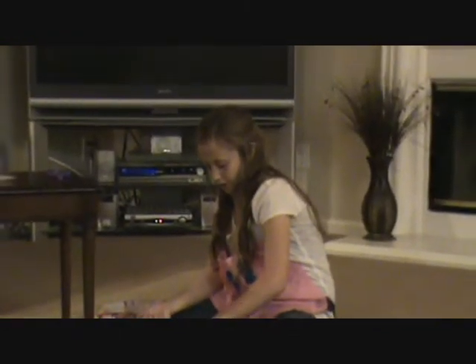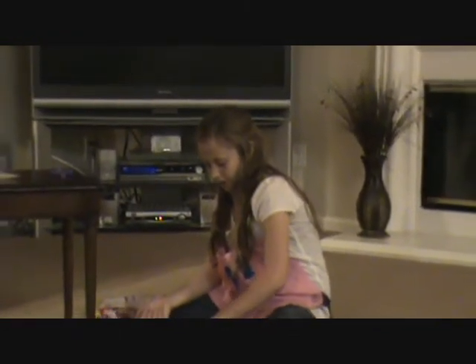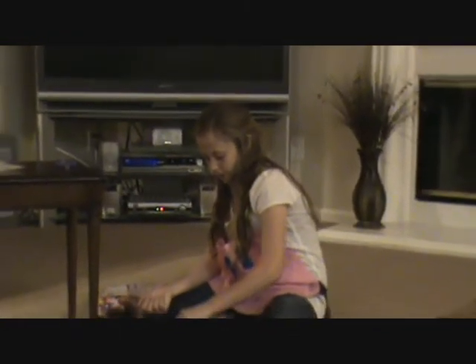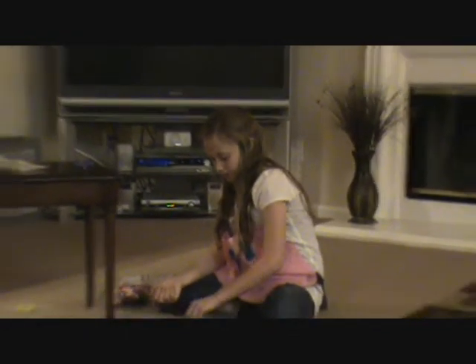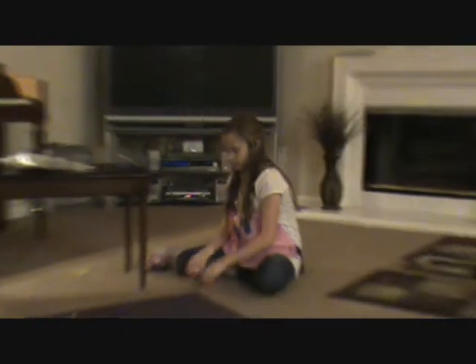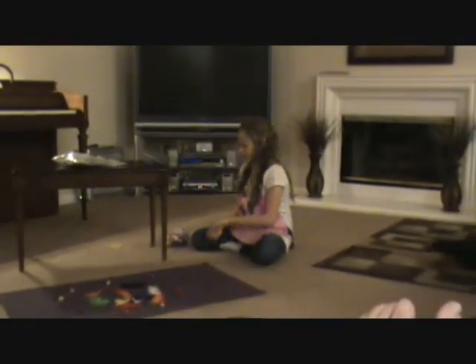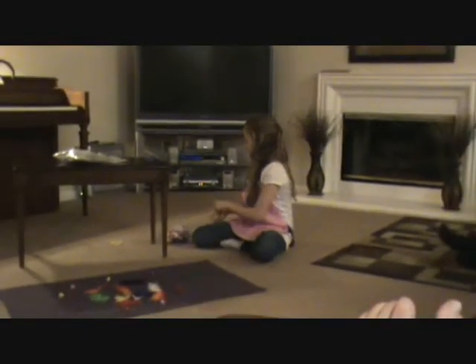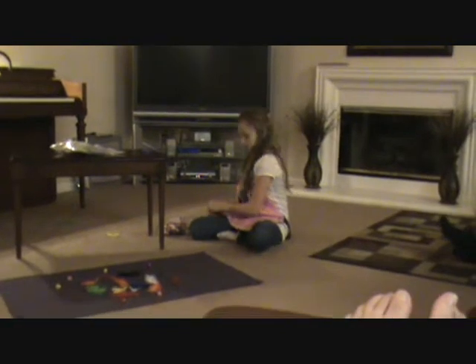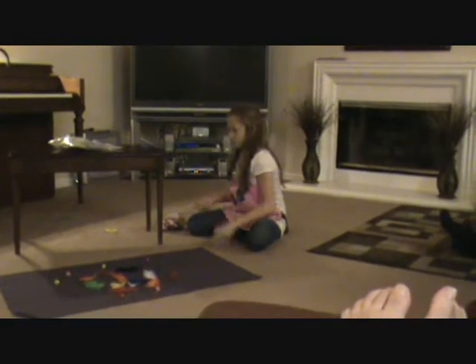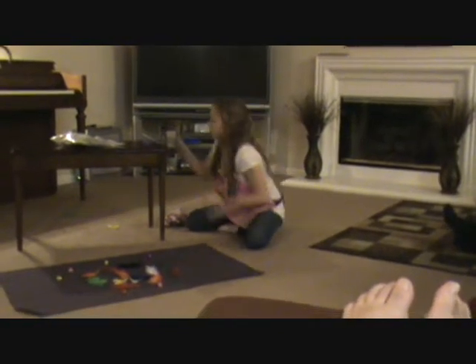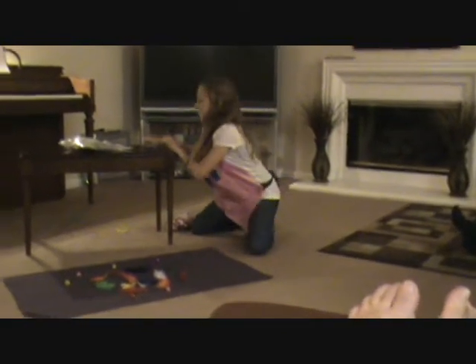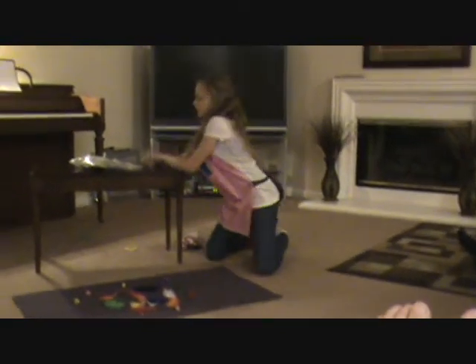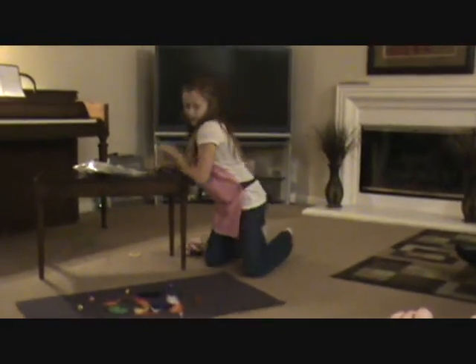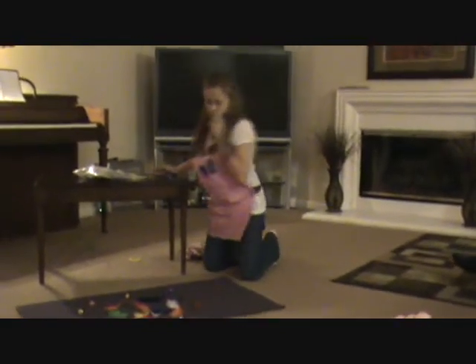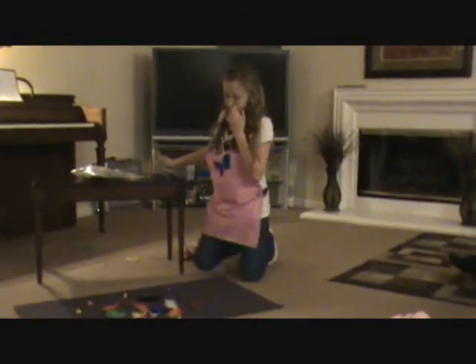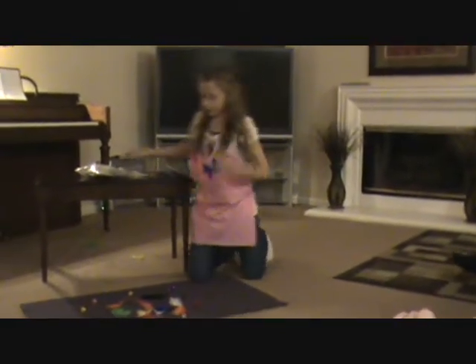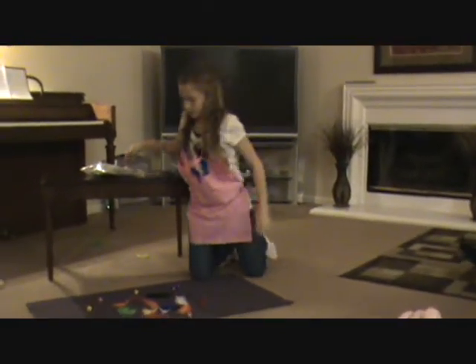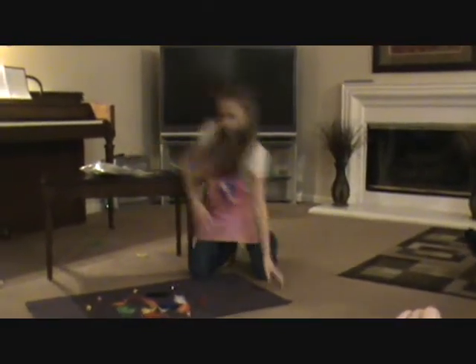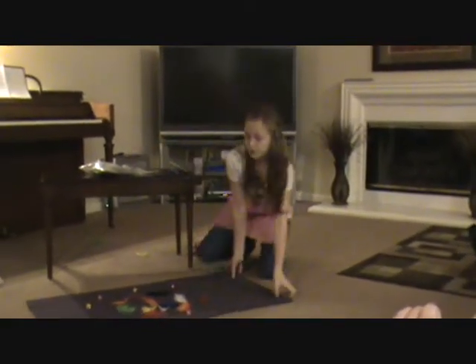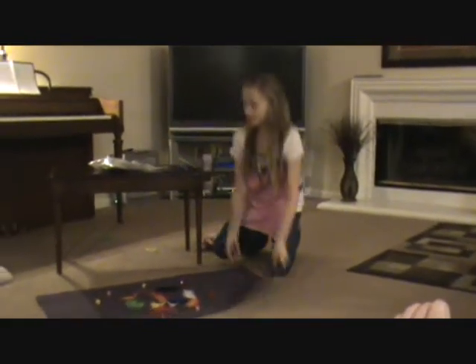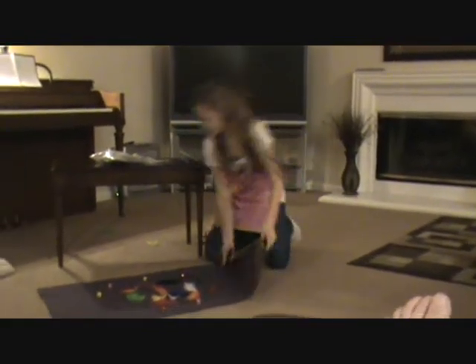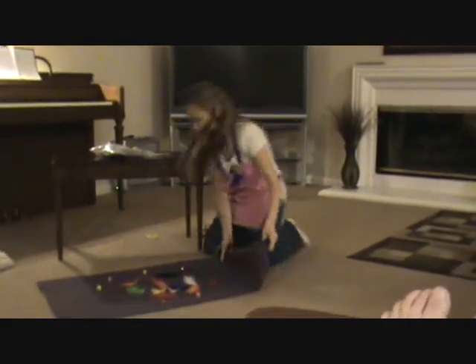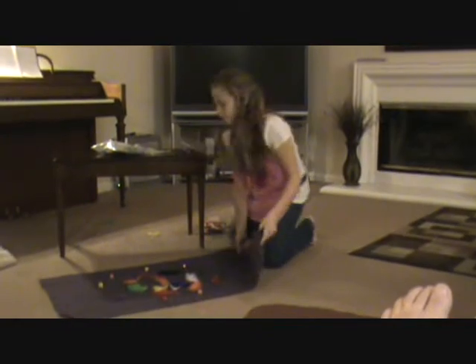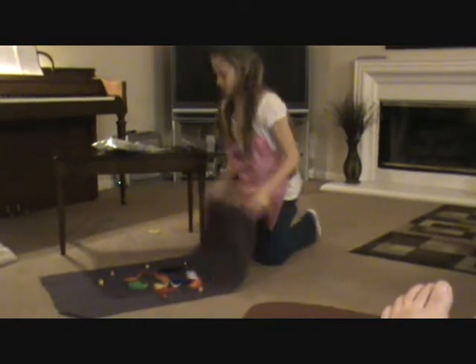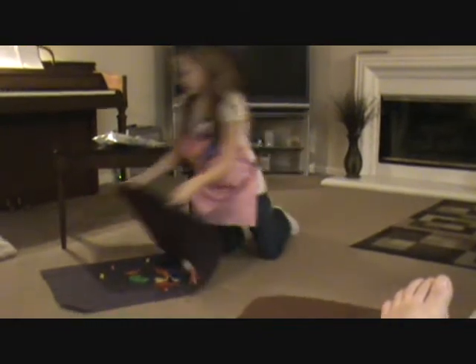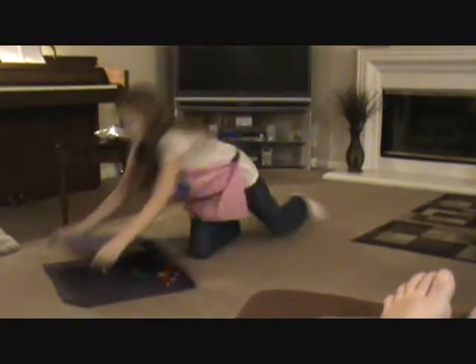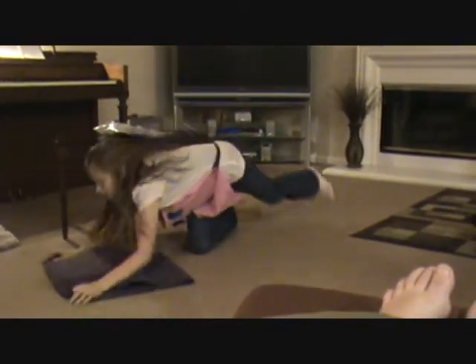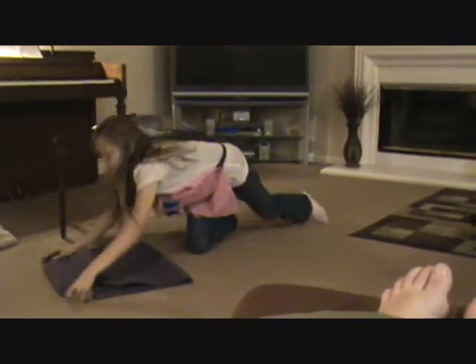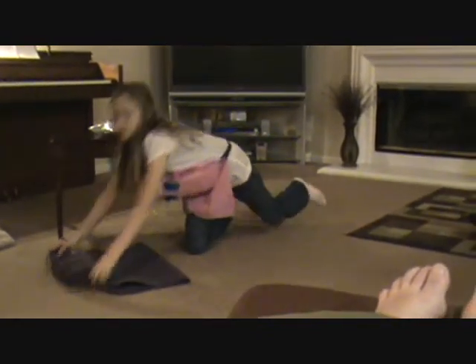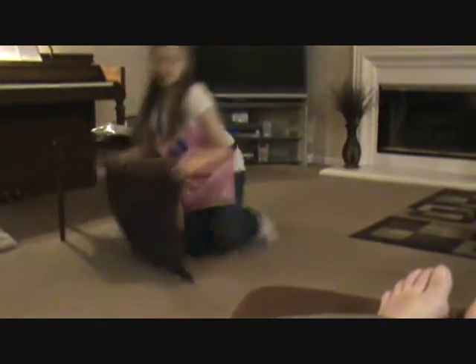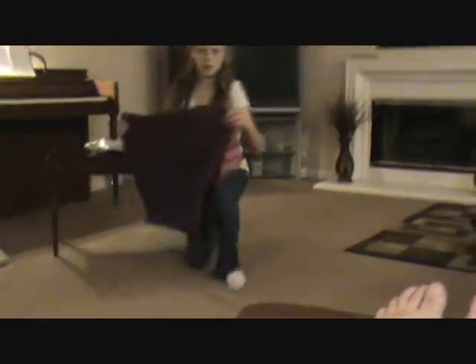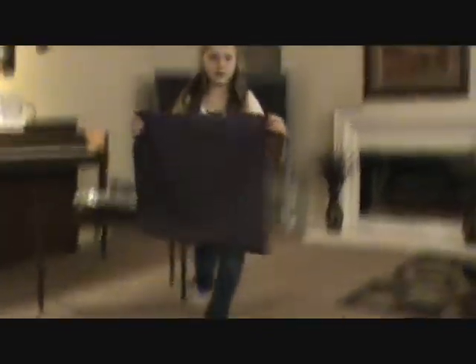I am going to go ahead and glue all this right now. What you do is you fold it in half and then go ahead and glue it.